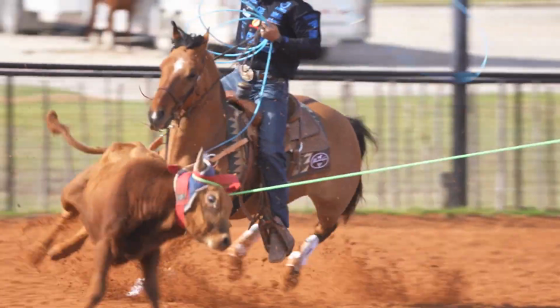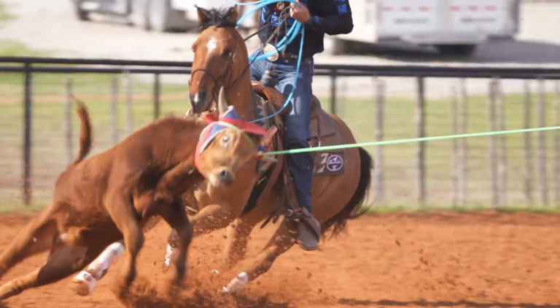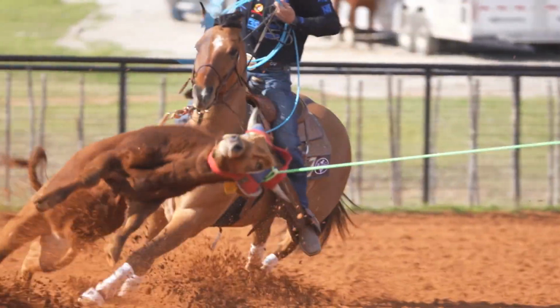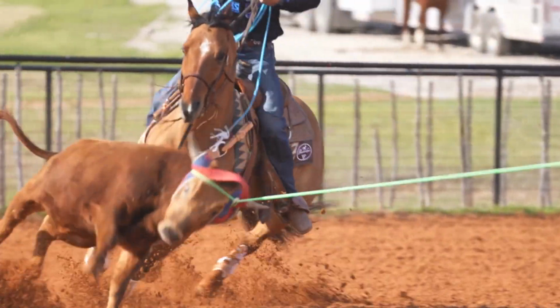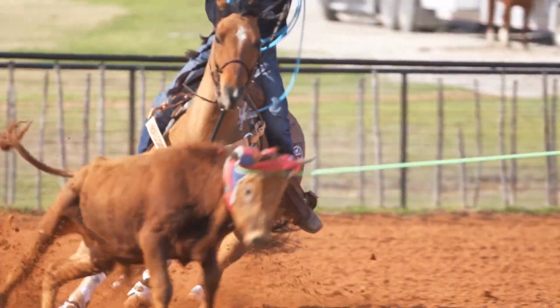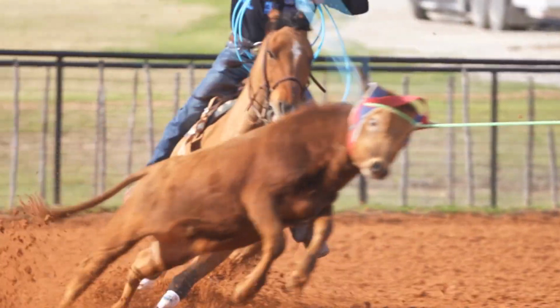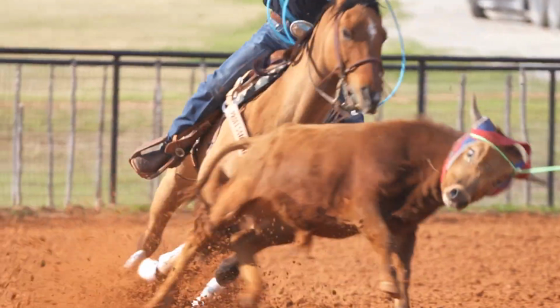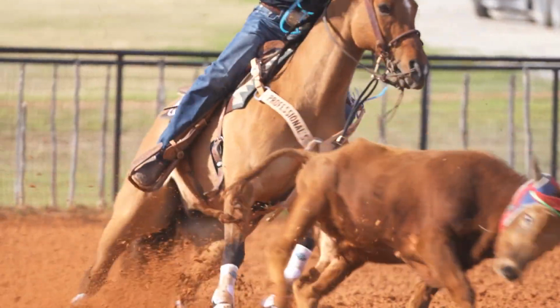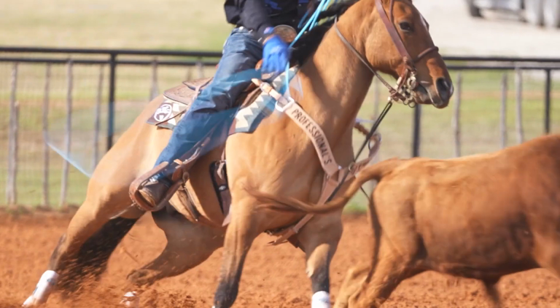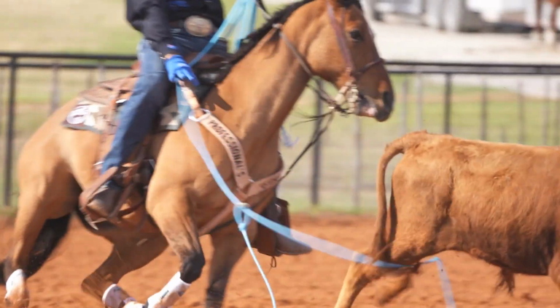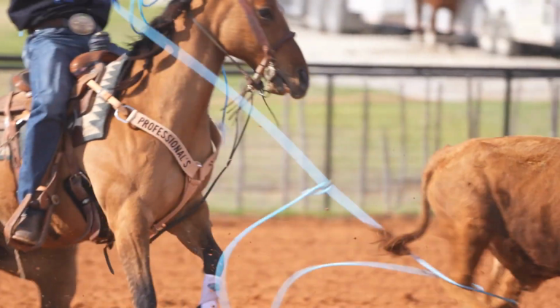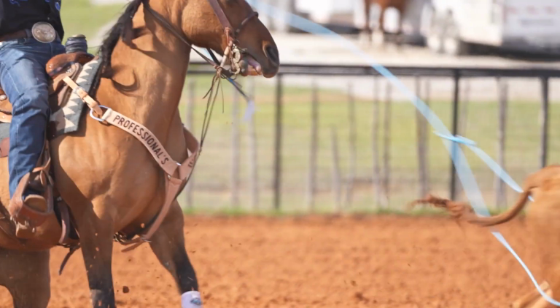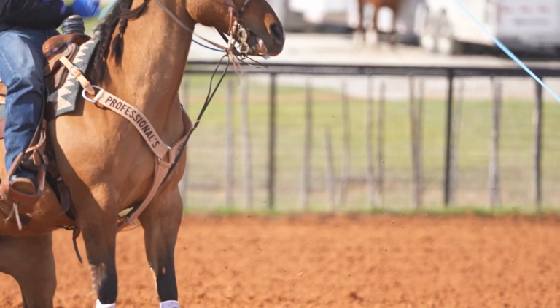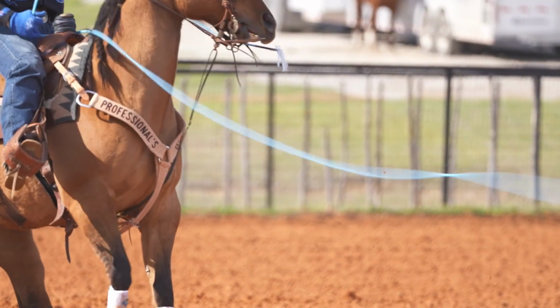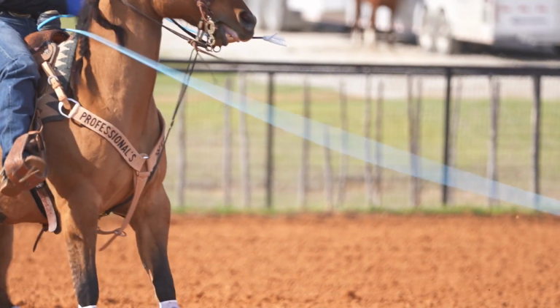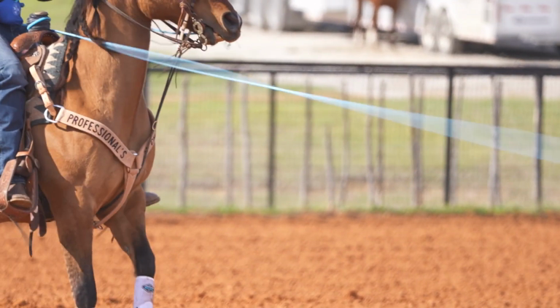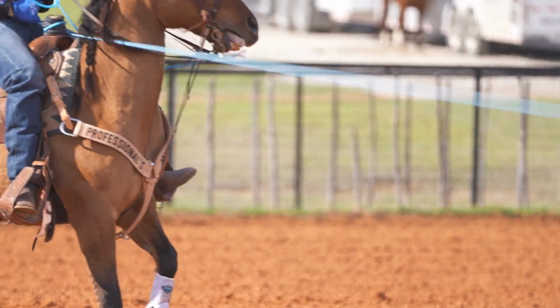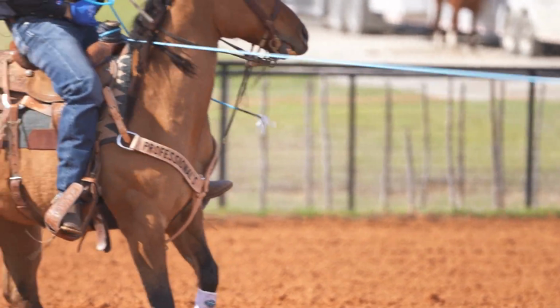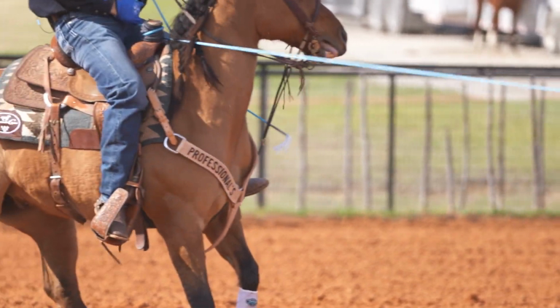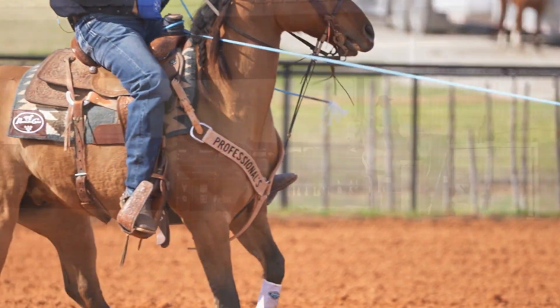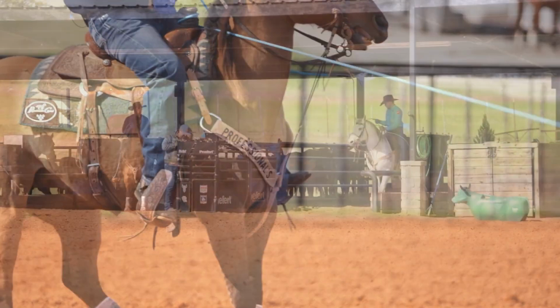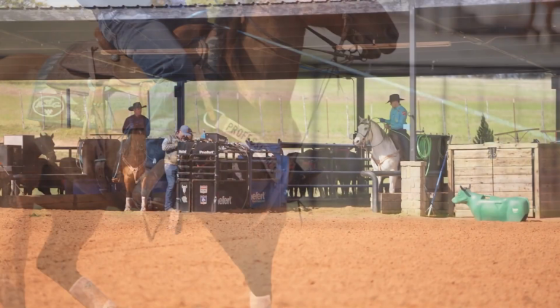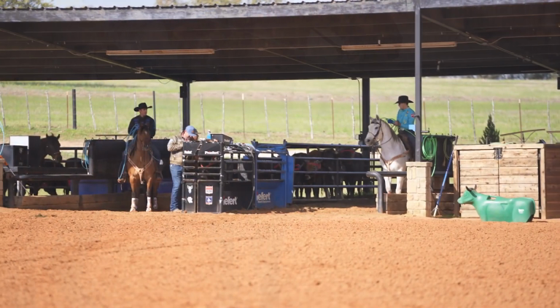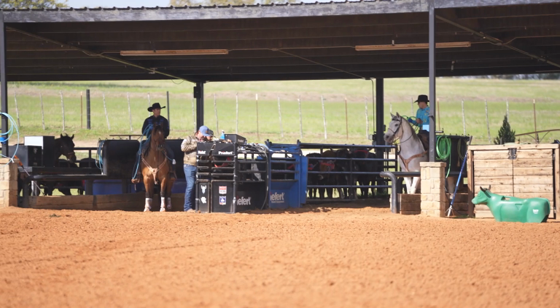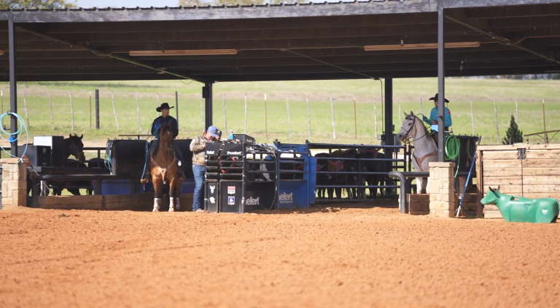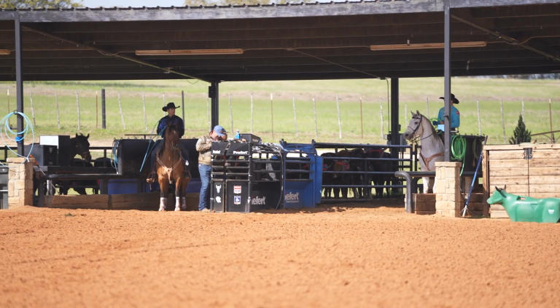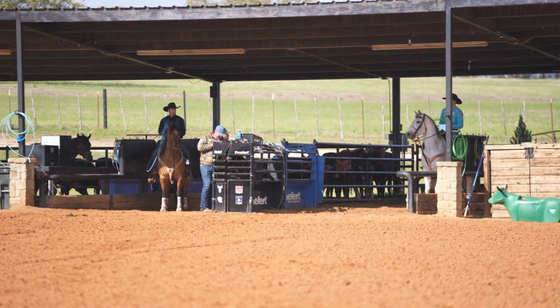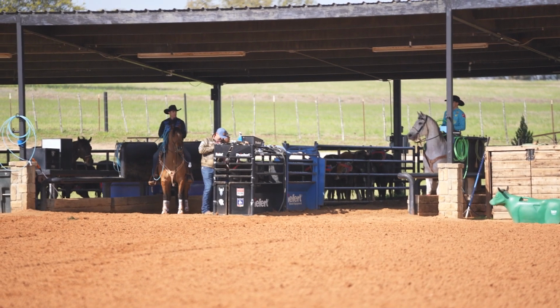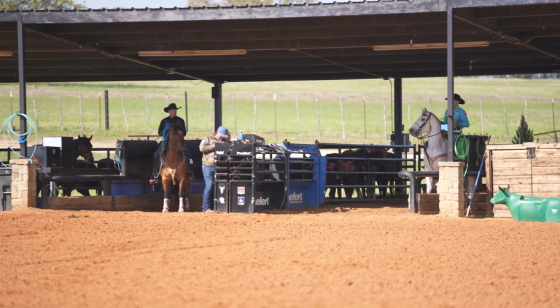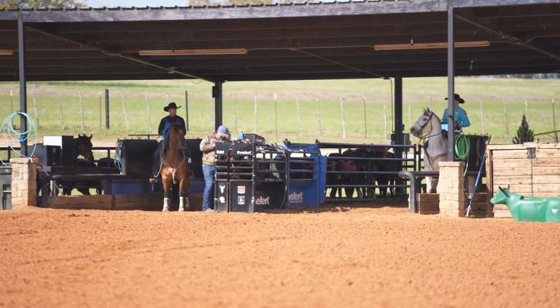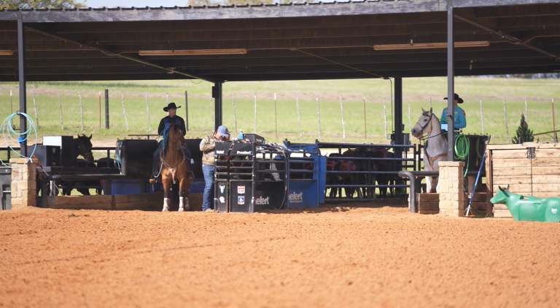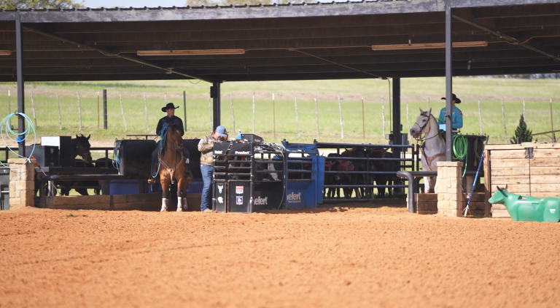We're just coming off roping at Austin. It's neck rope — horses are really having to move and get away from them to set the run up over there. It's a fast setup, so we're just working on that and scoring today and just getting our run together.